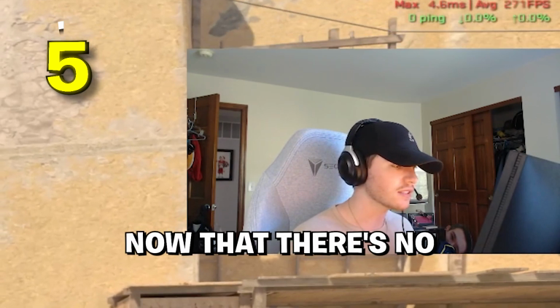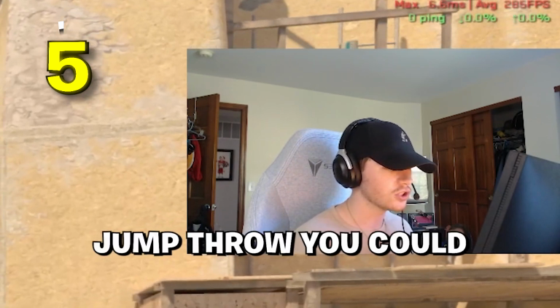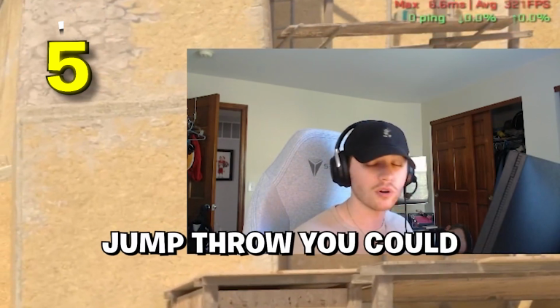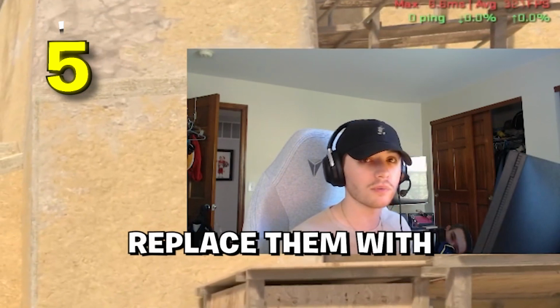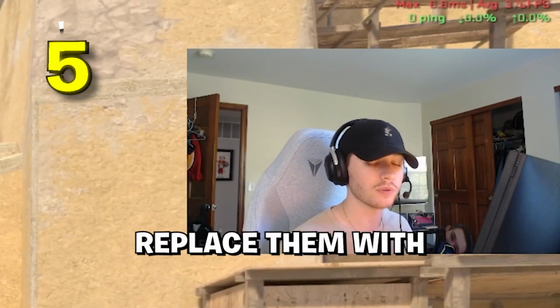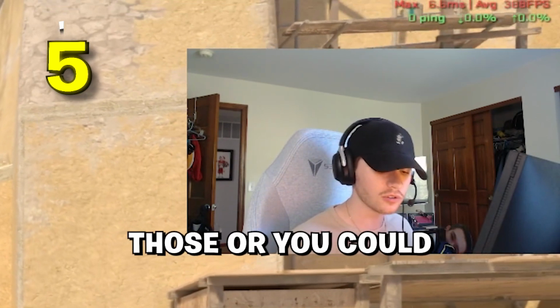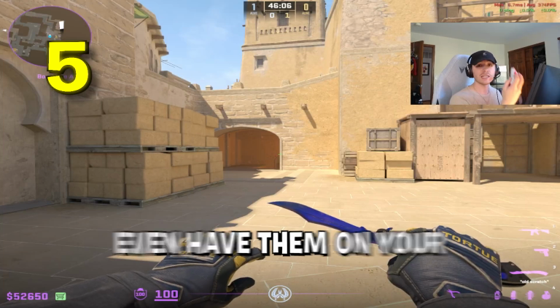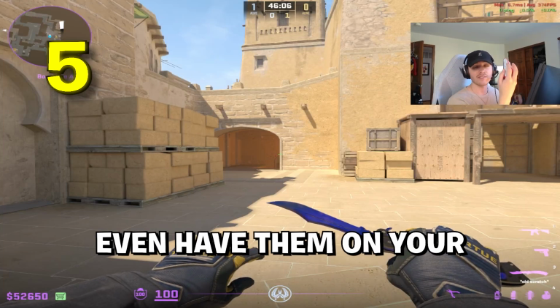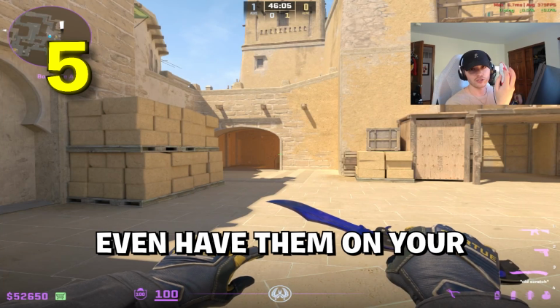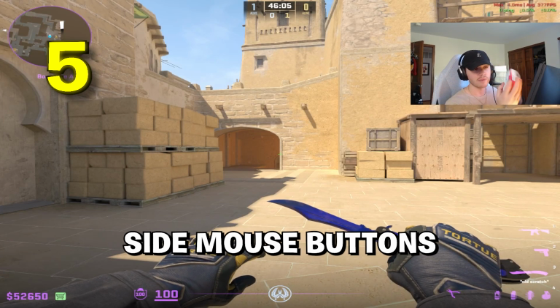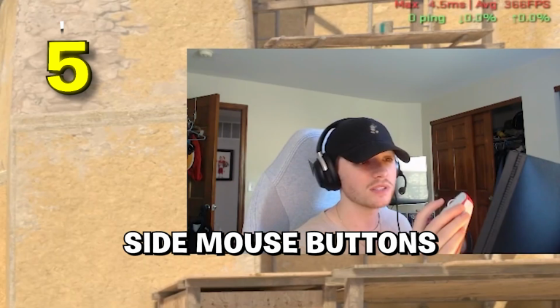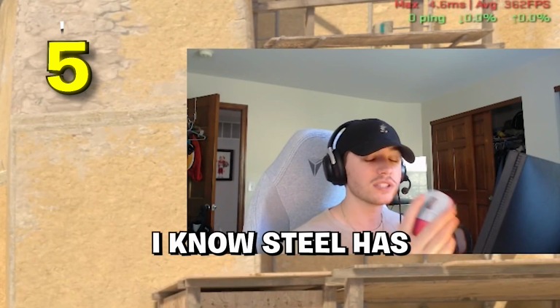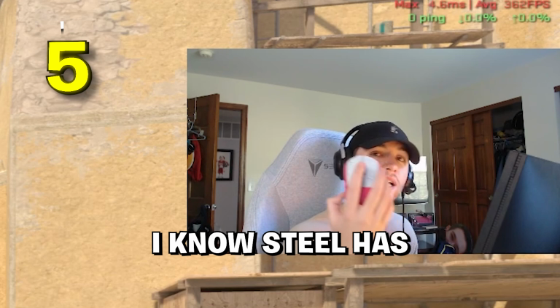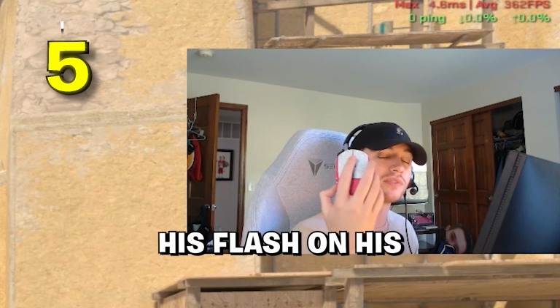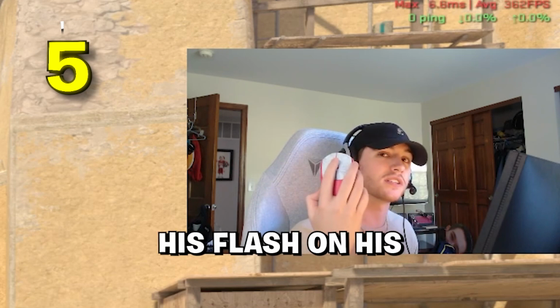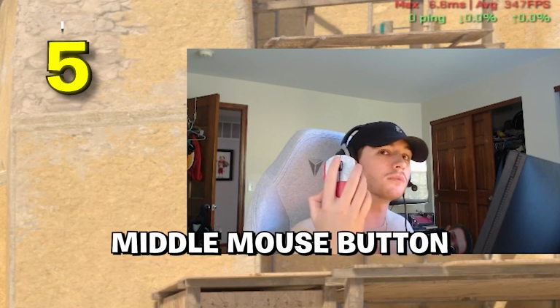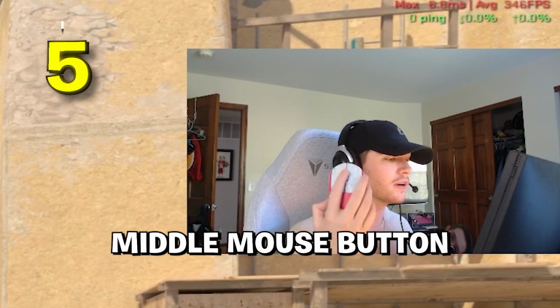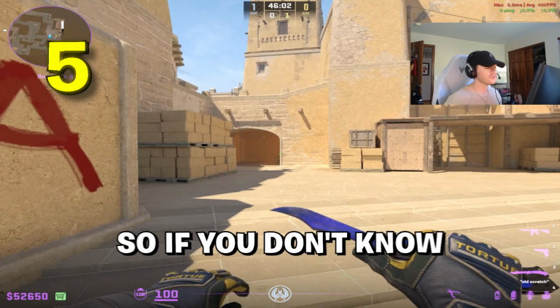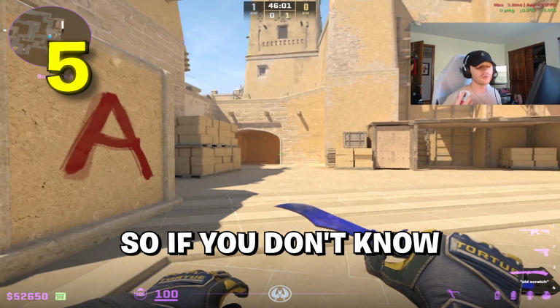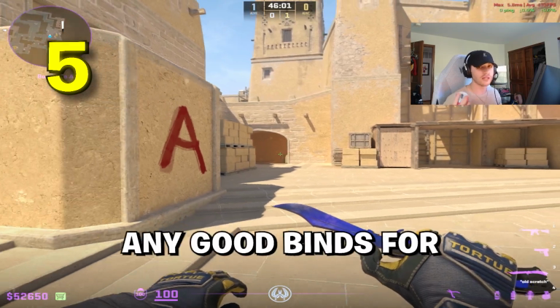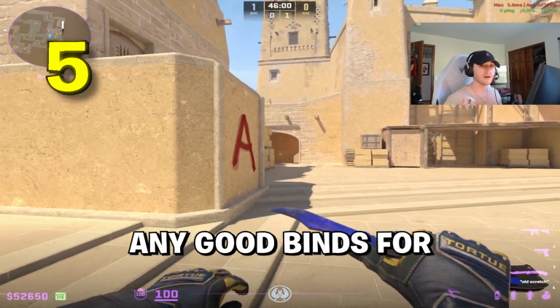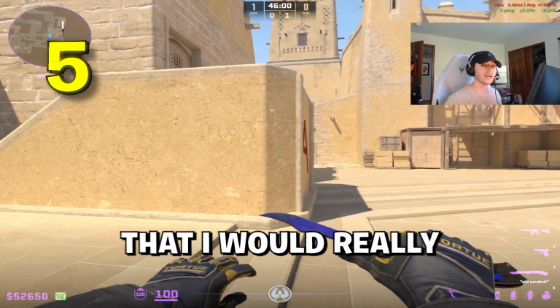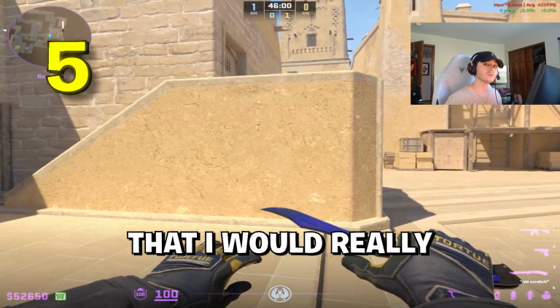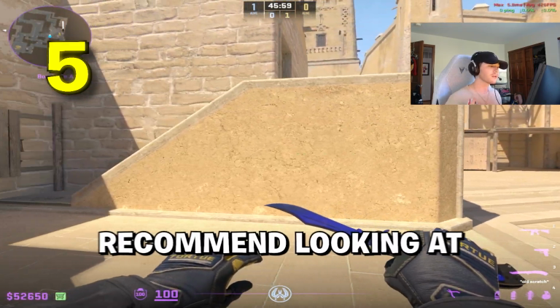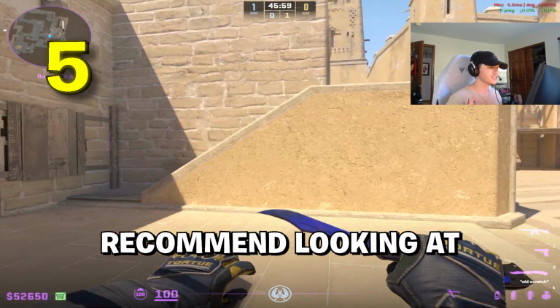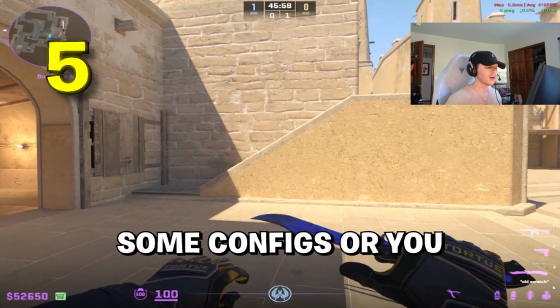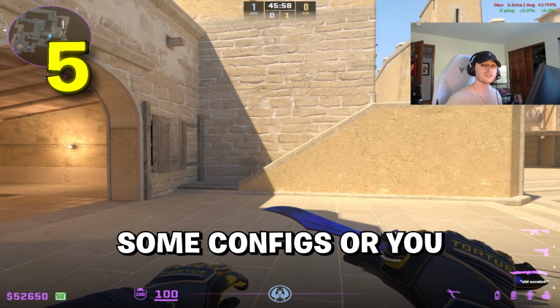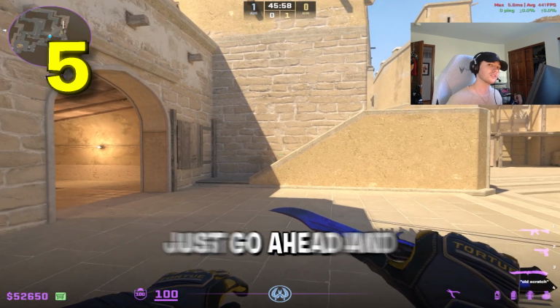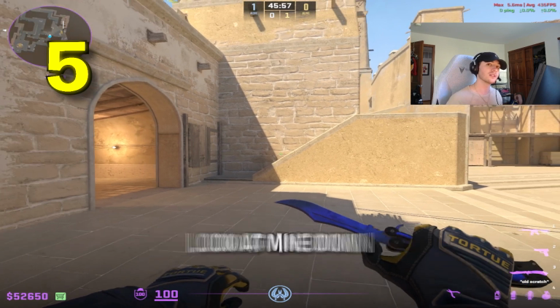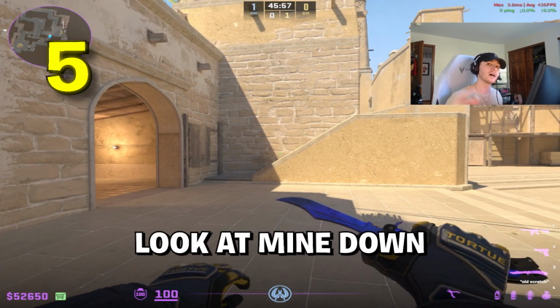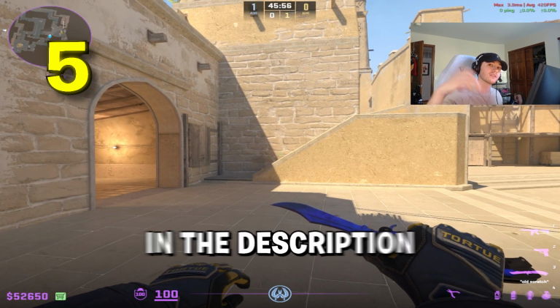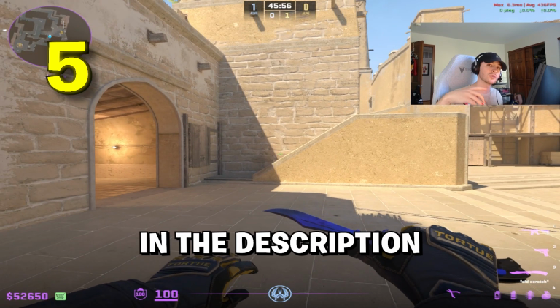Now that there's no jump throw, you could replace those or even have binds on your side mouse buttons. I know steel has his flash on his middle mouse button. So if you don't know any good binds, I'd really recommend looking at some configs, or you can look at mine down in the description.